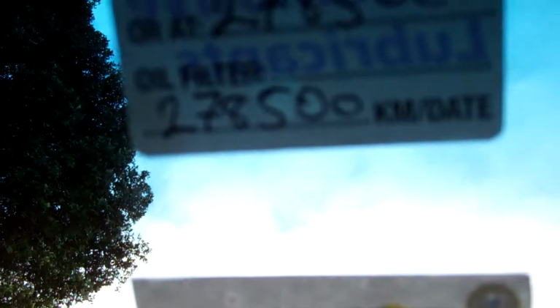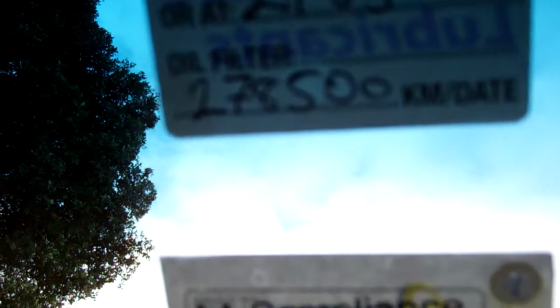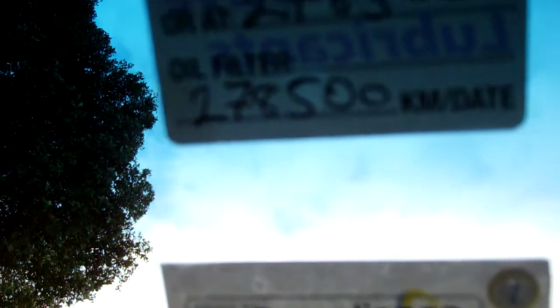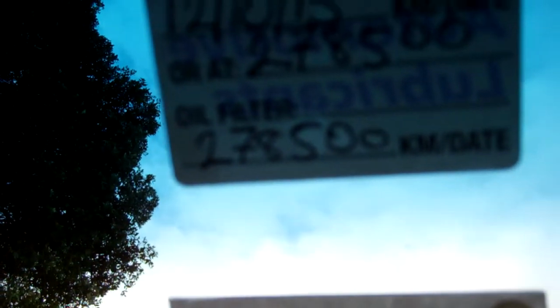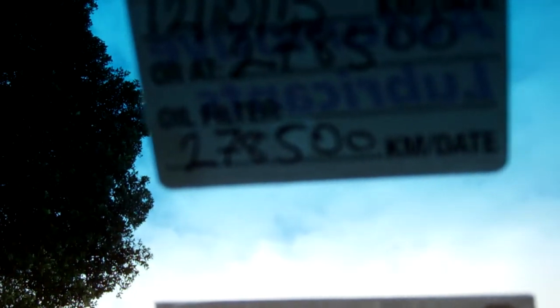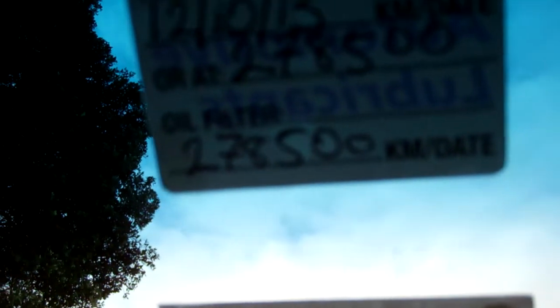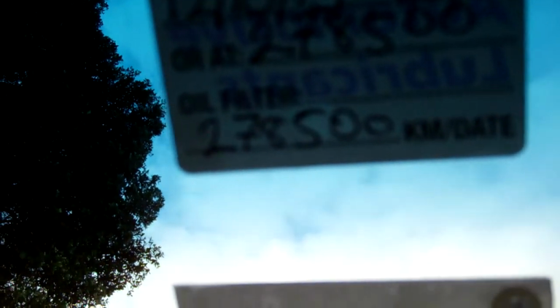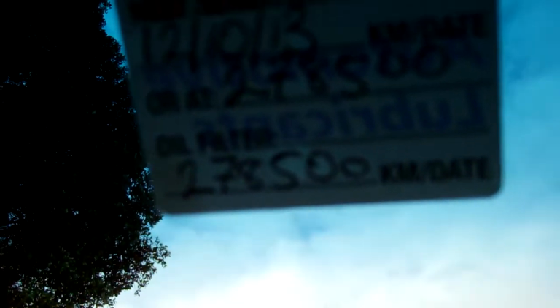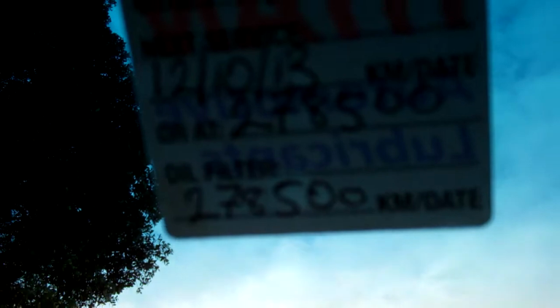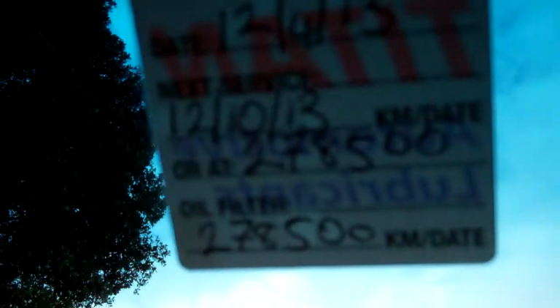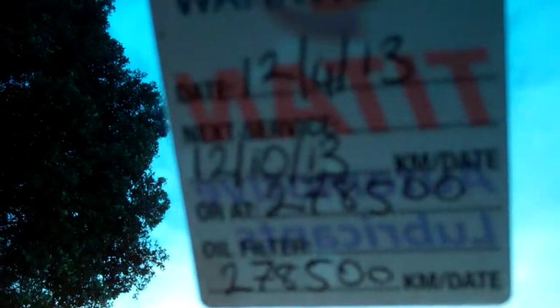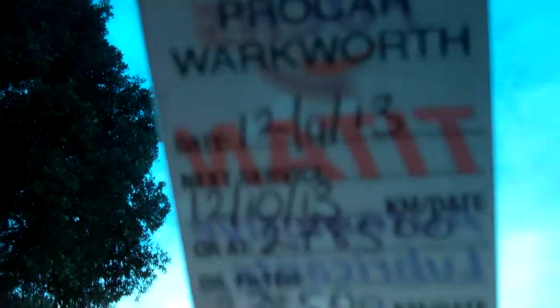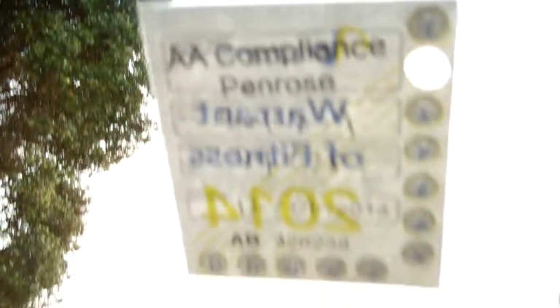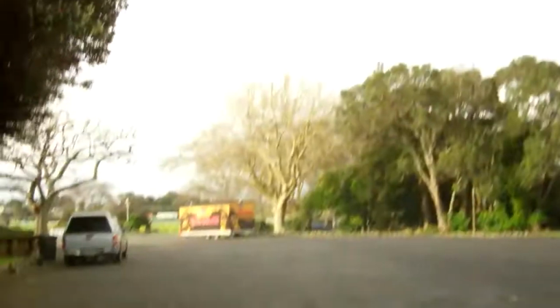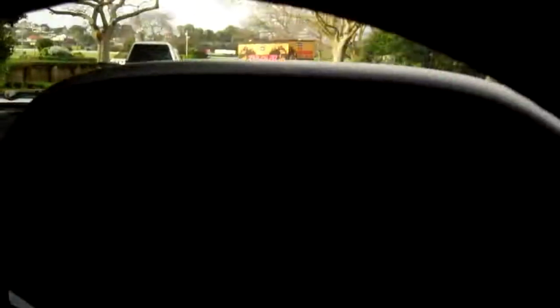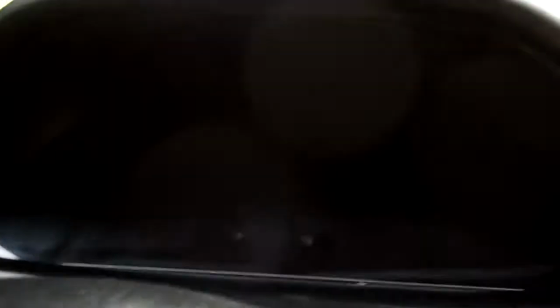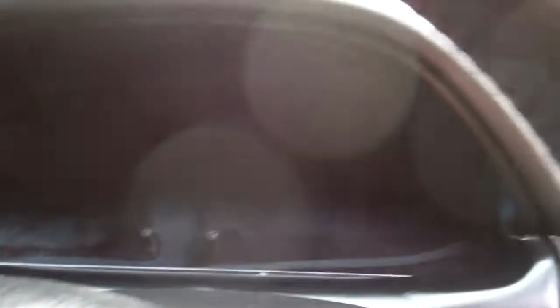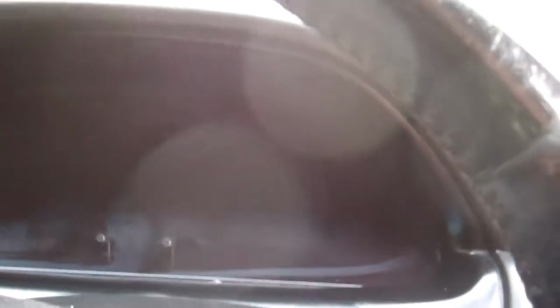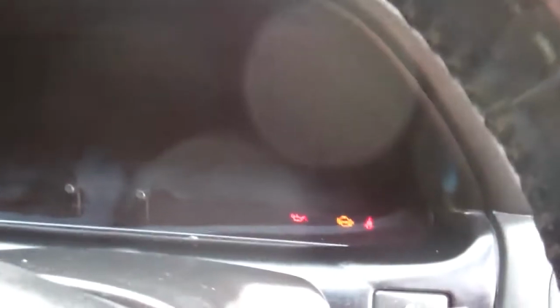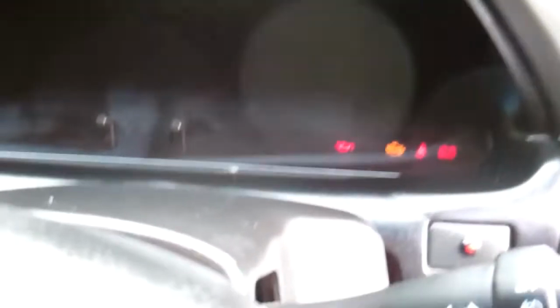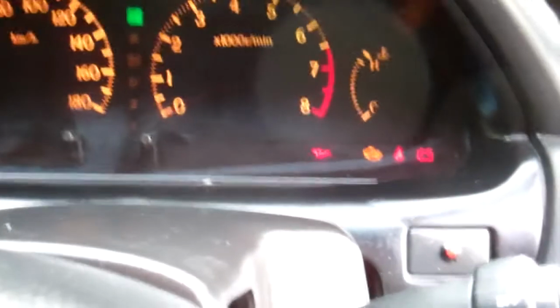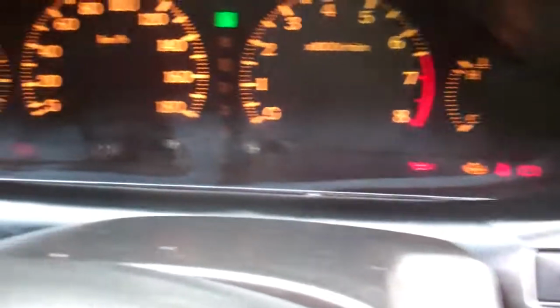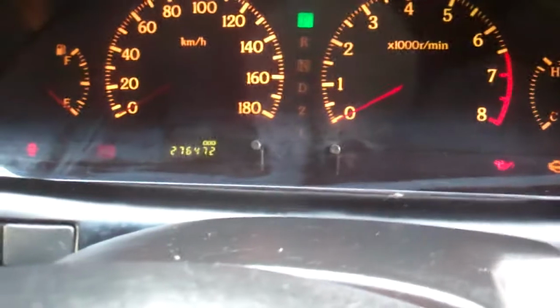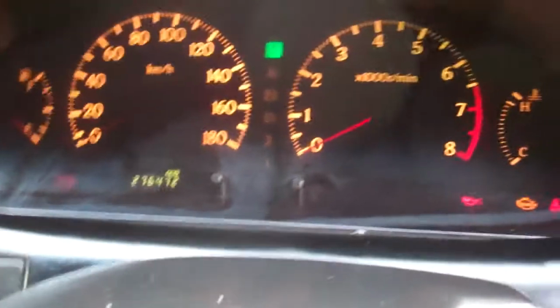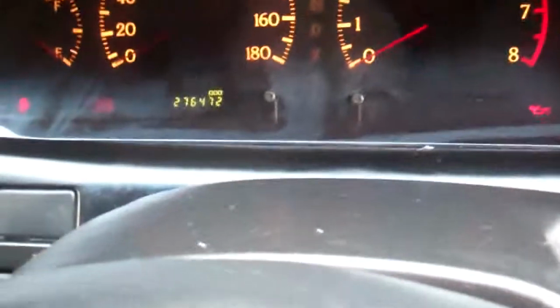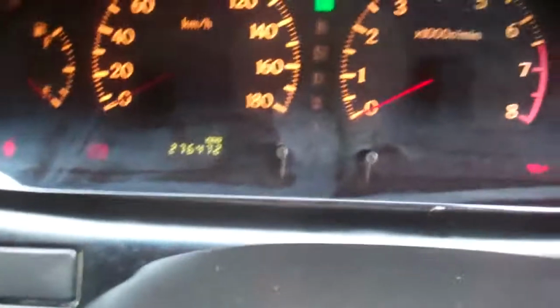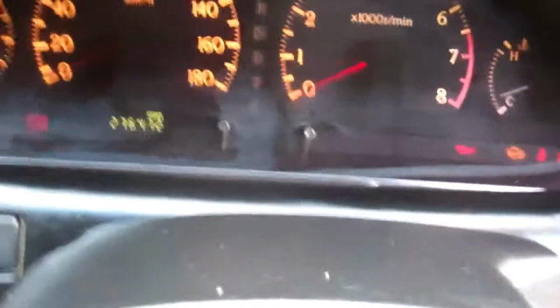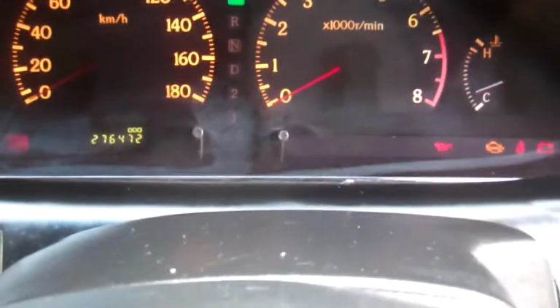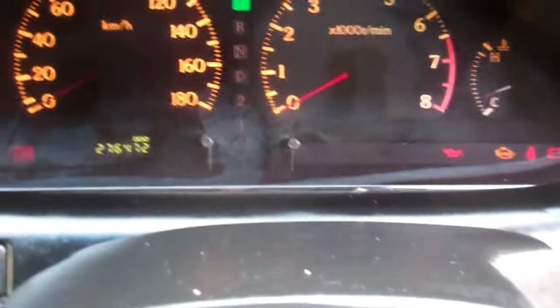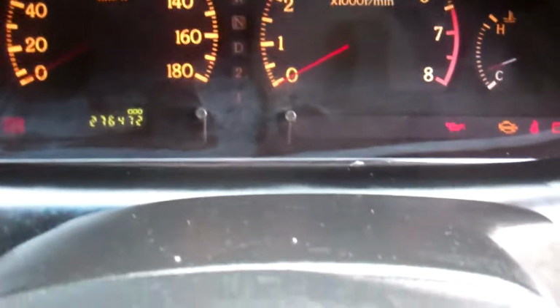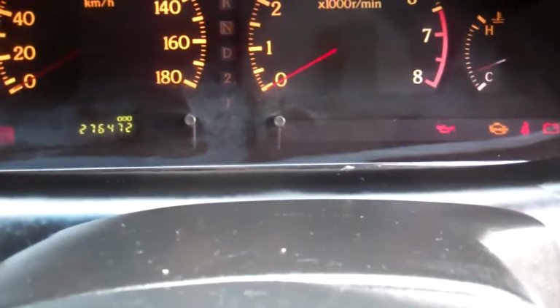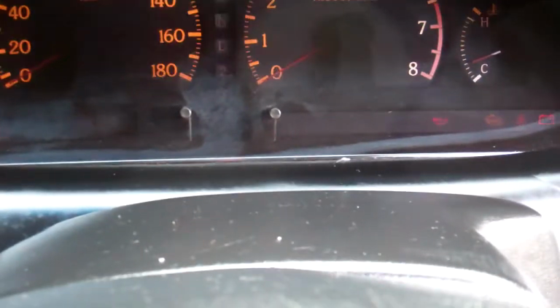Next service is due at 278,000 kilometres. Let's see what it's currently at — 276. Nice.